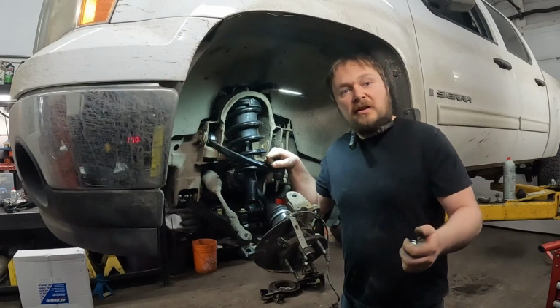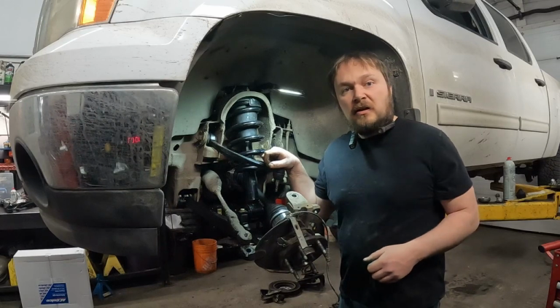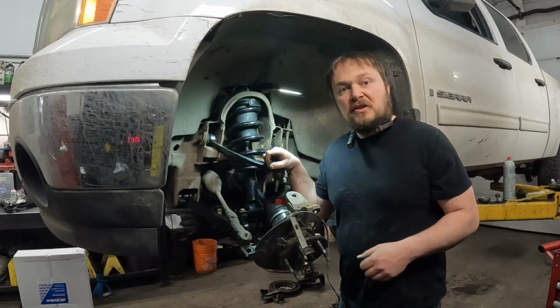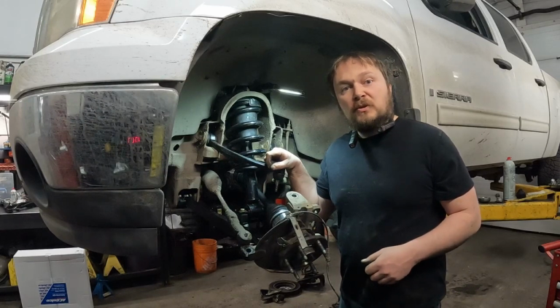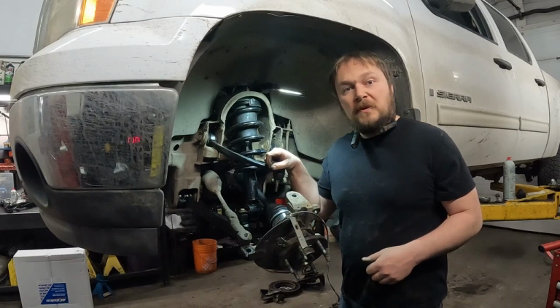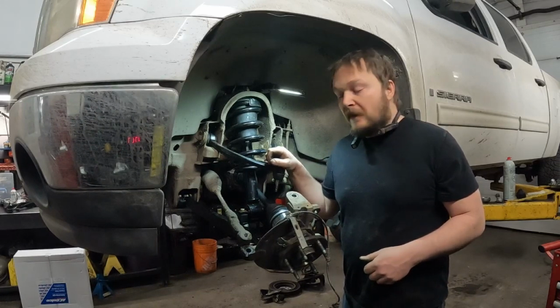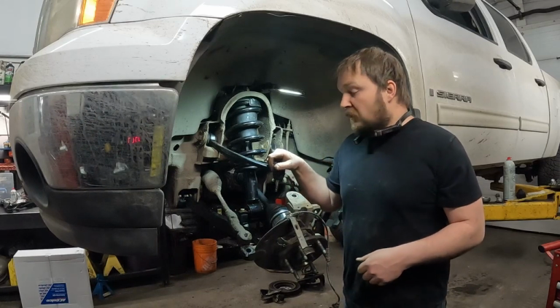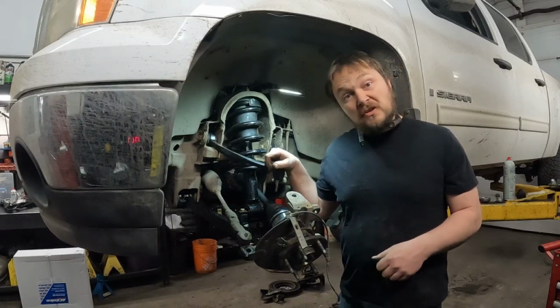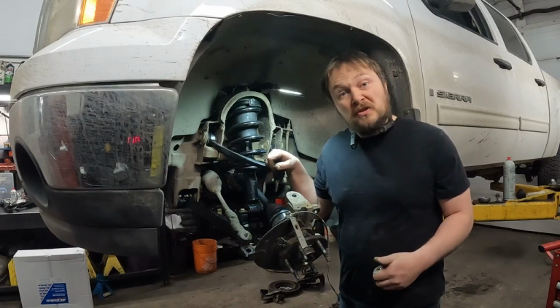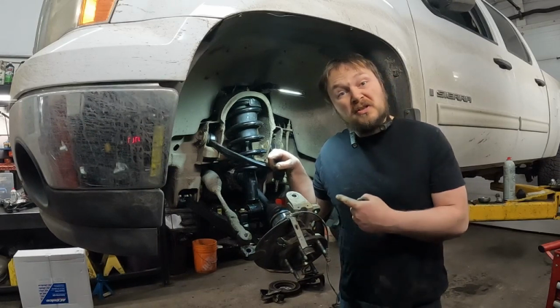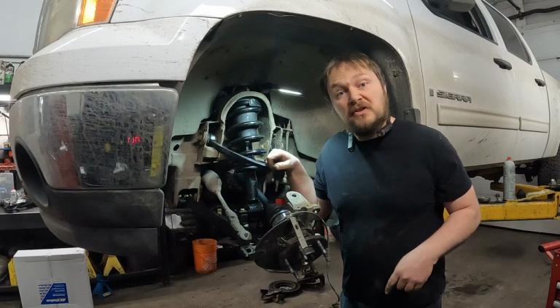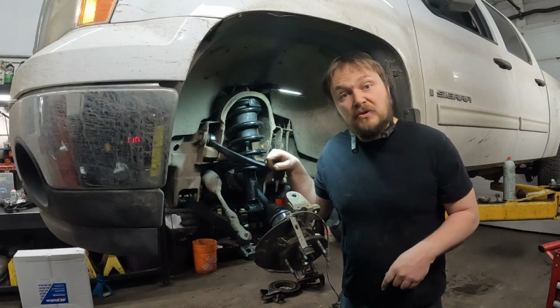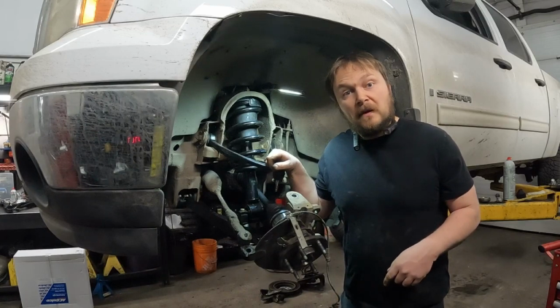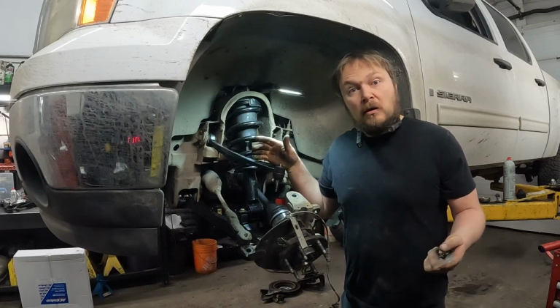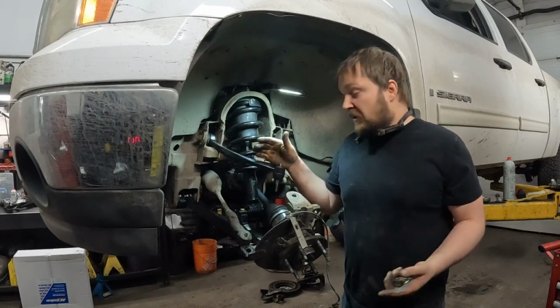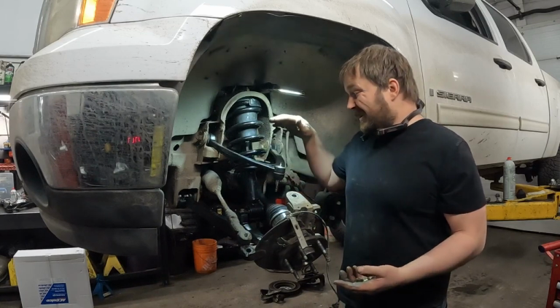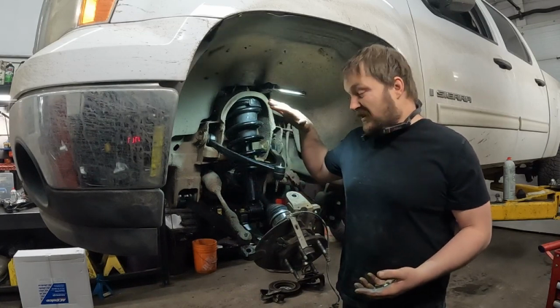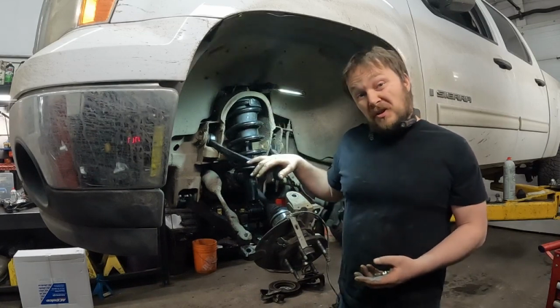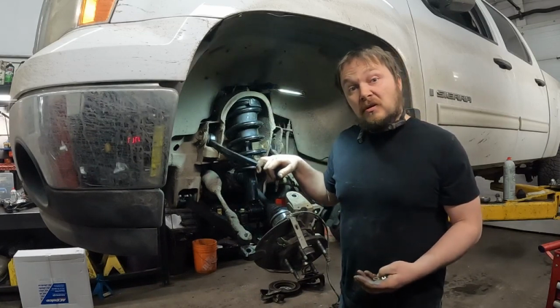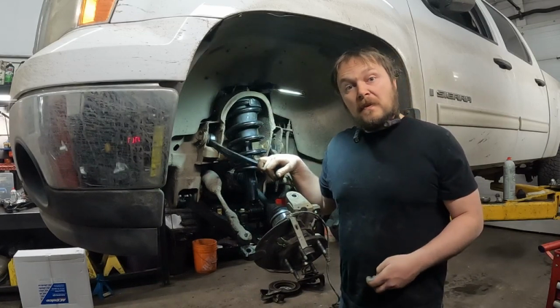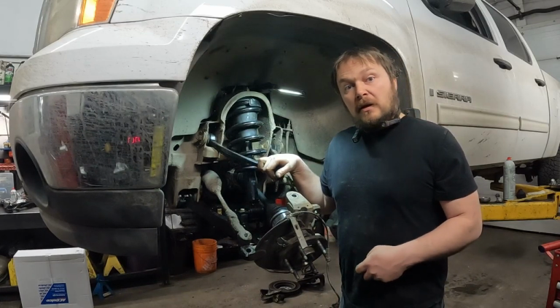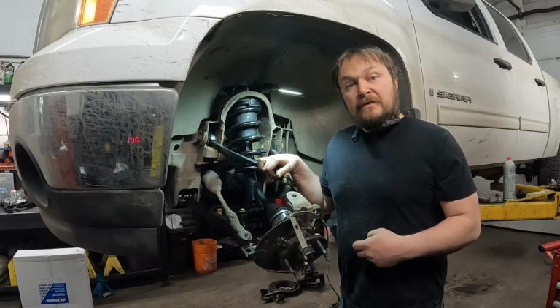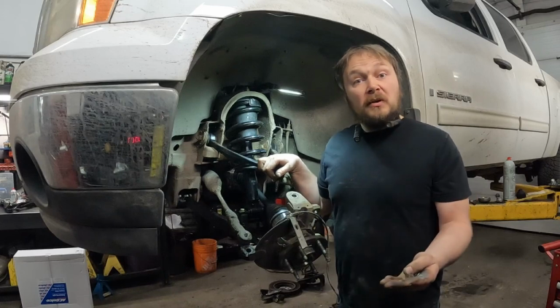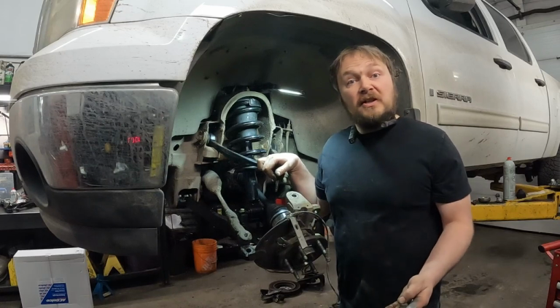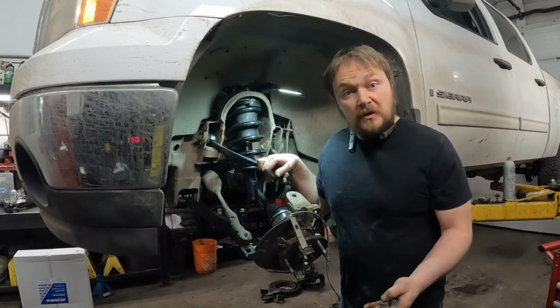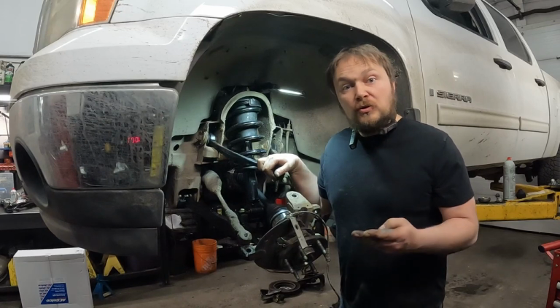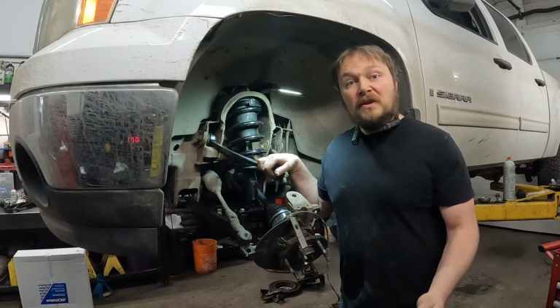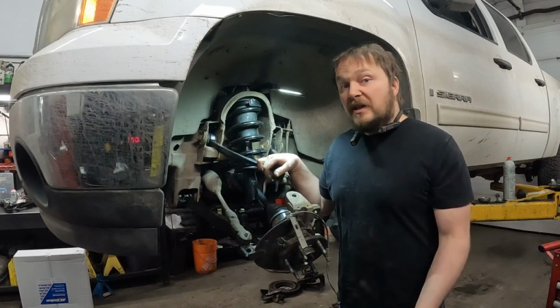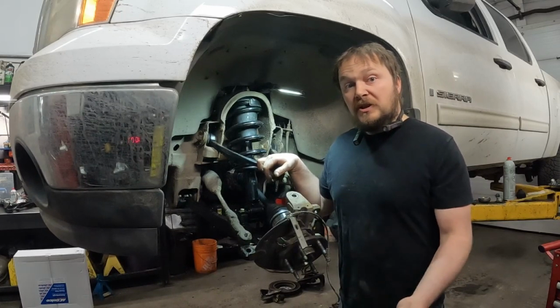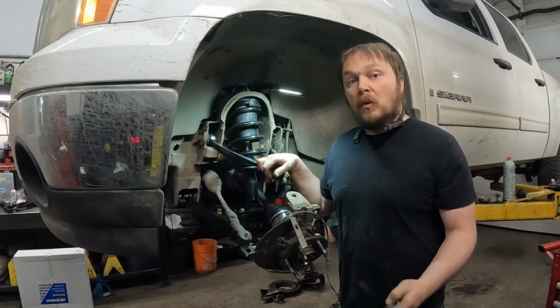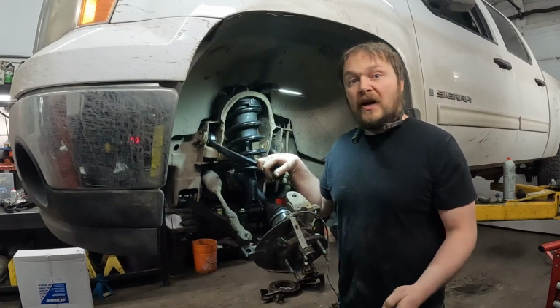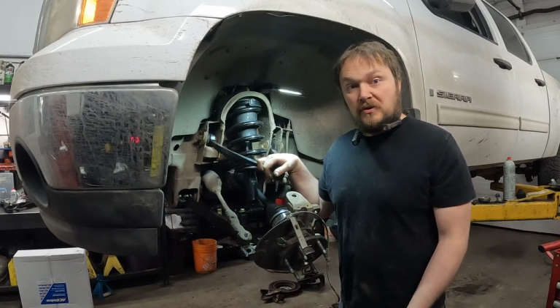Hey guys, I just got time for a real quick tip here. We're changing a whole bunch of components on this Chevy truck, one of them being the upper control arms. The point I wanted to mention here is don't be afraid to reuse old fasteners.